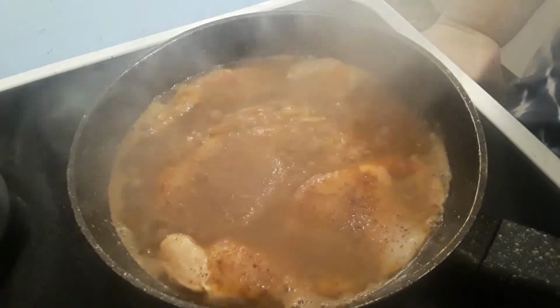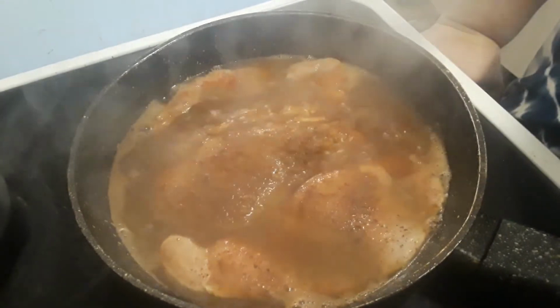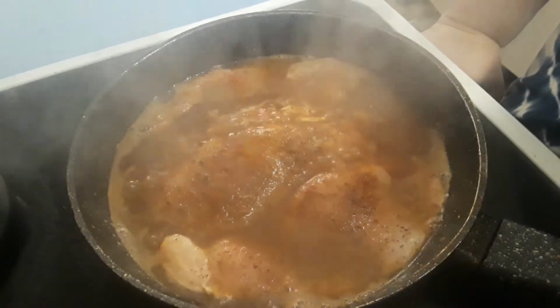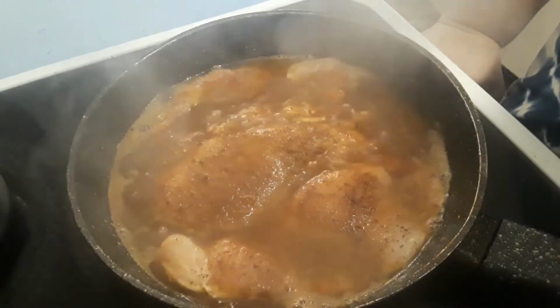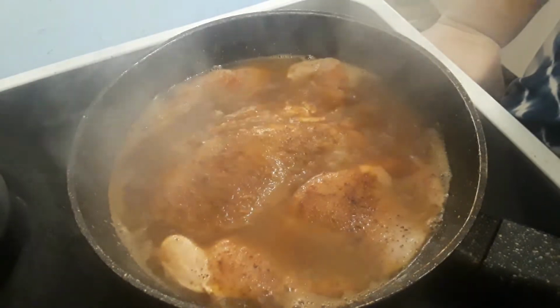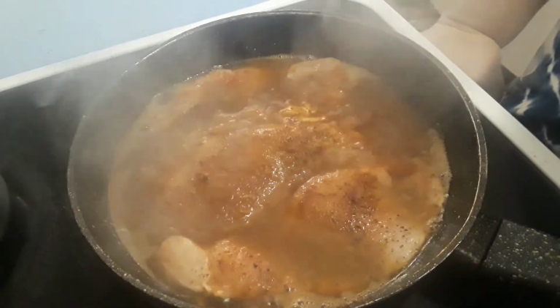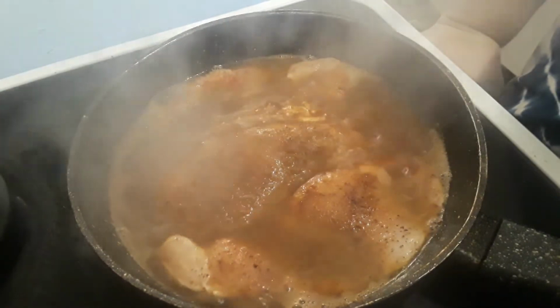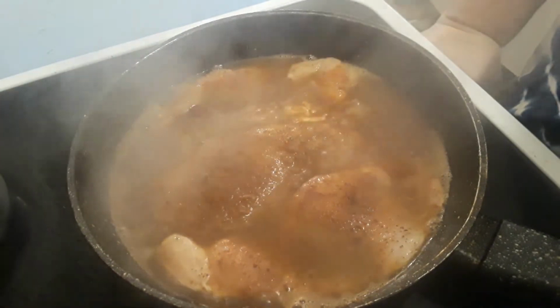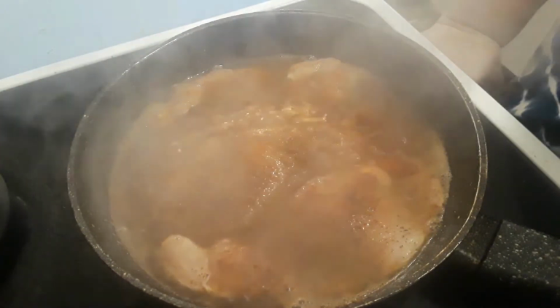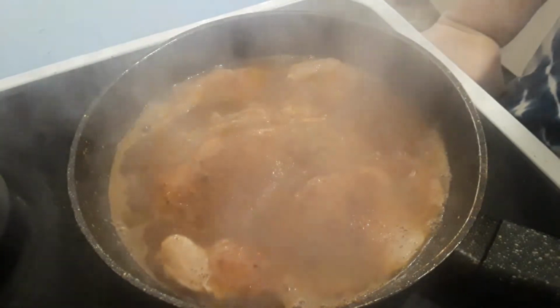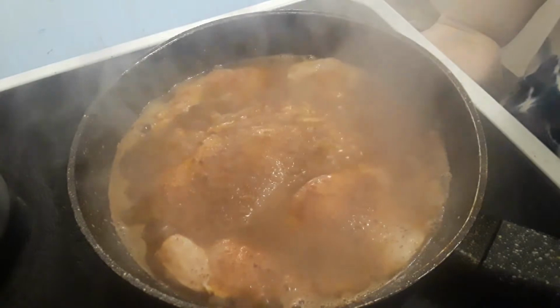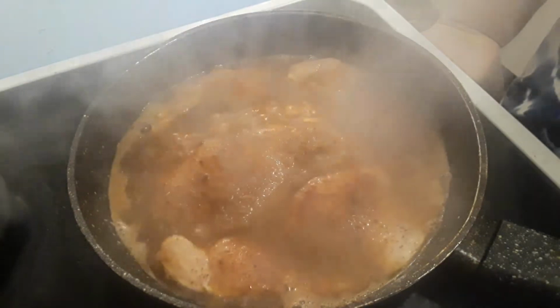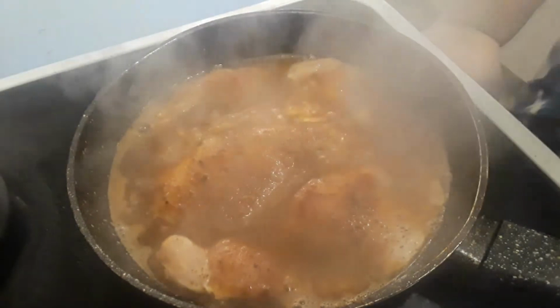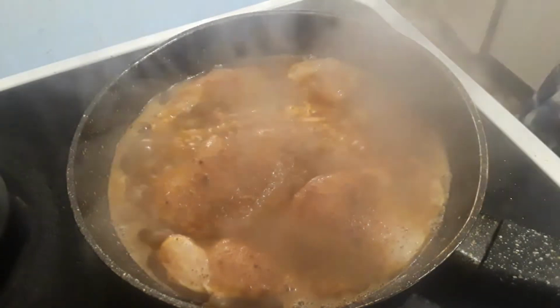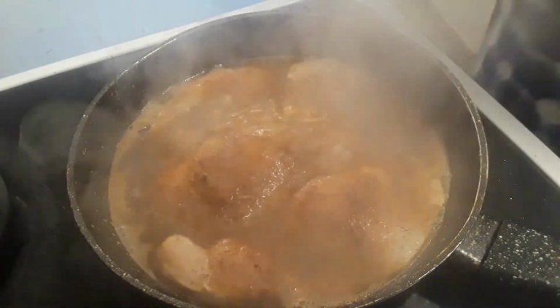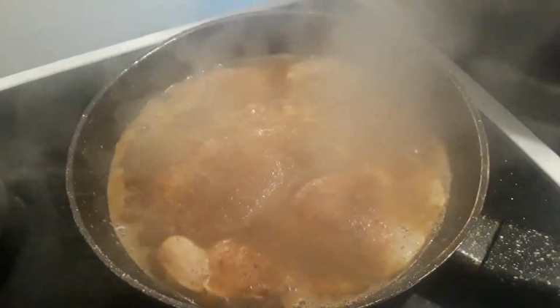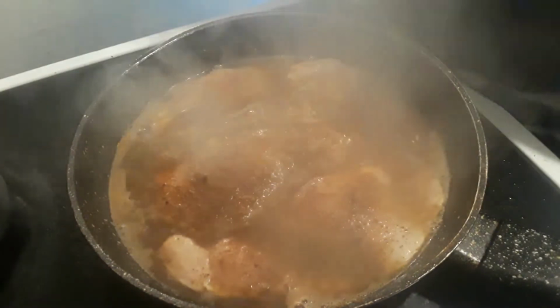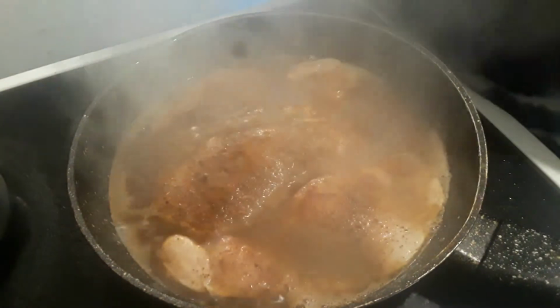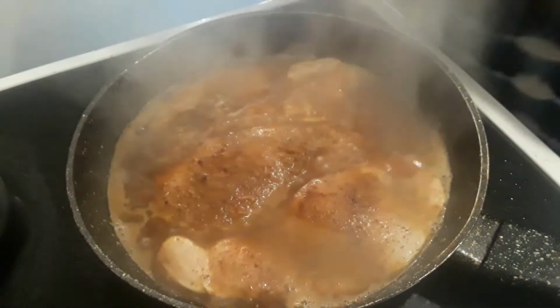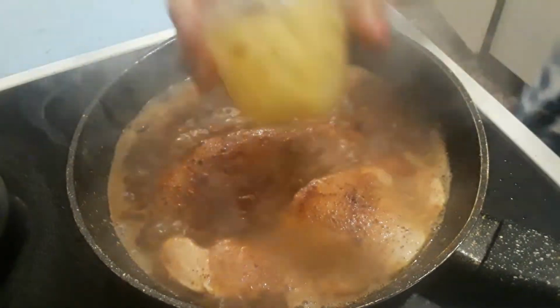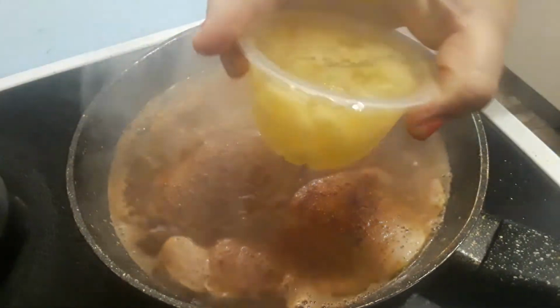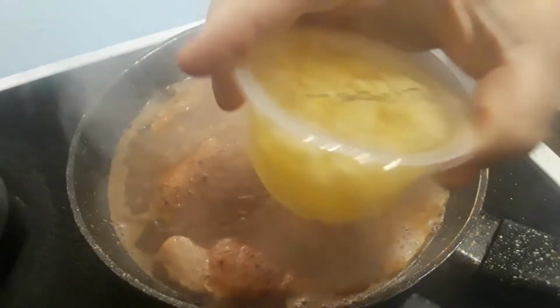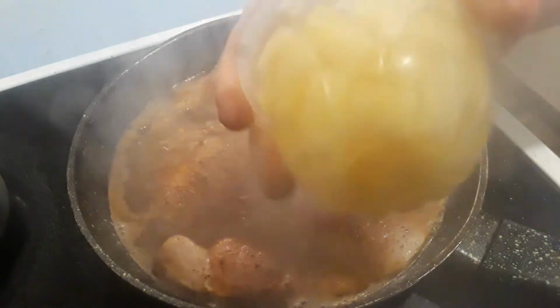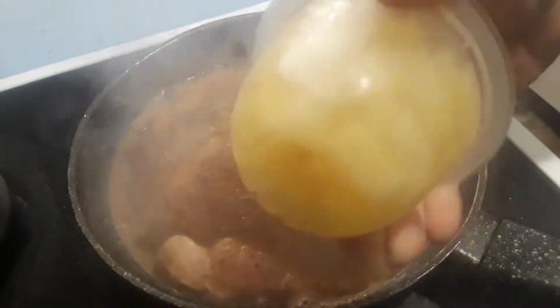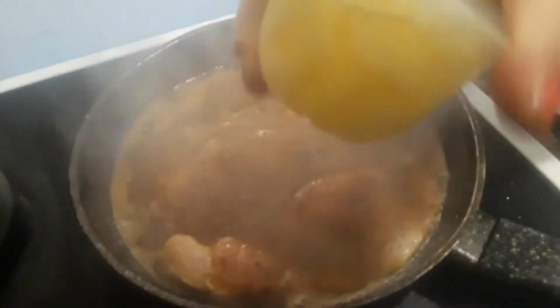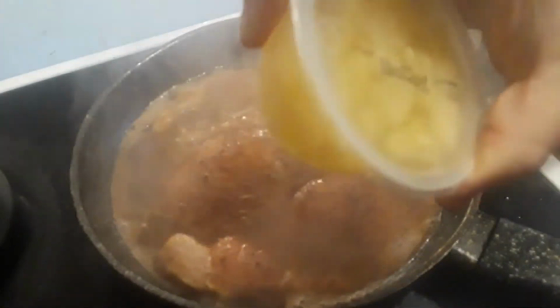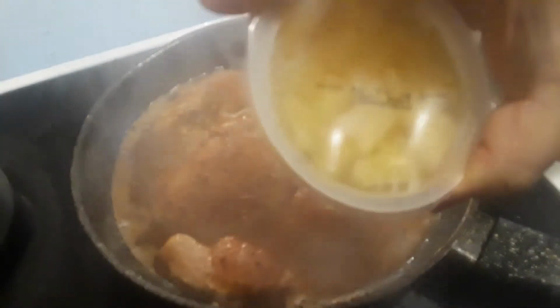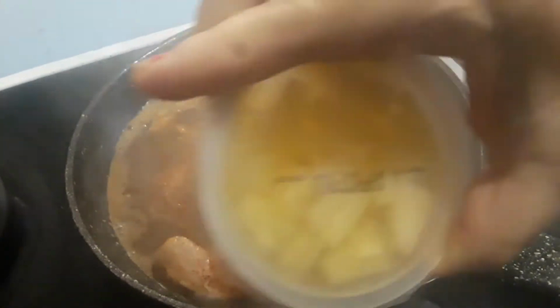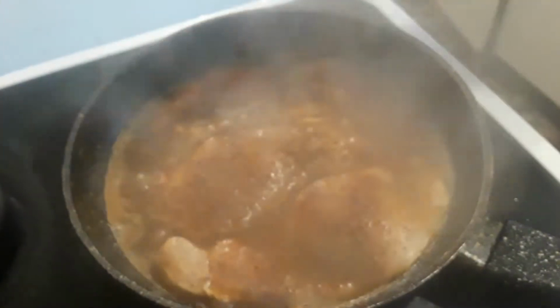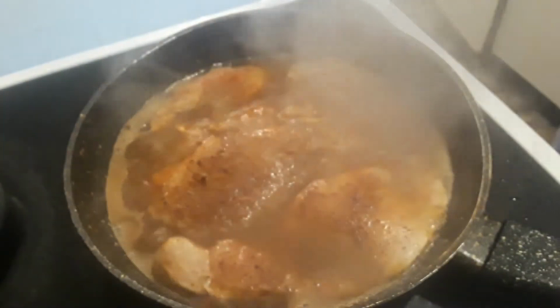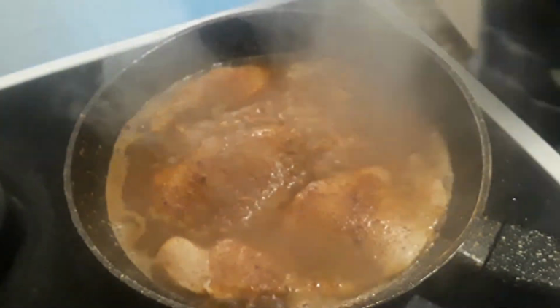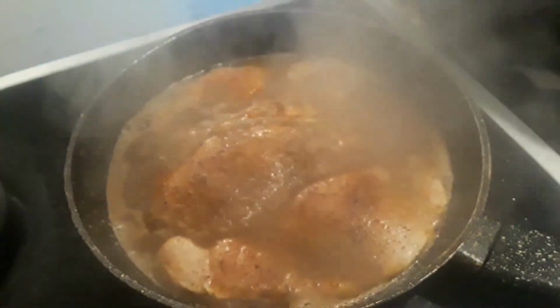If I had some I would put just a little bit of coconut sugar, but I don't have any — the sweetness is going to come from the pineapple. Coconut sugar is low glycemic.